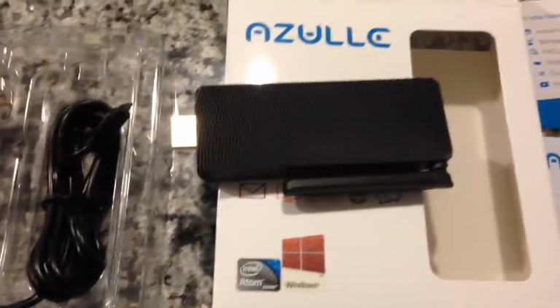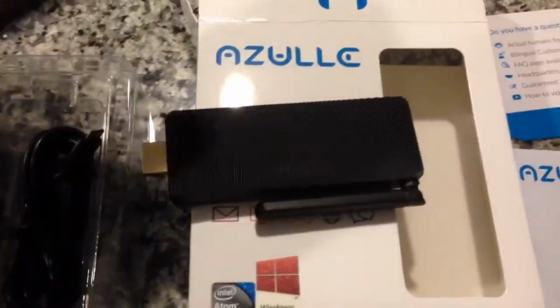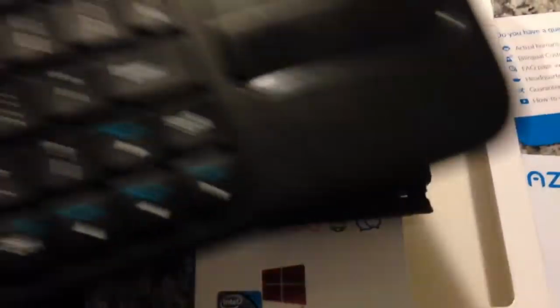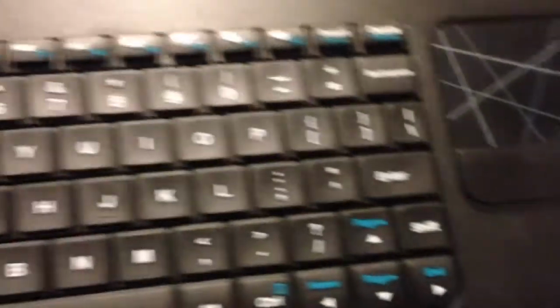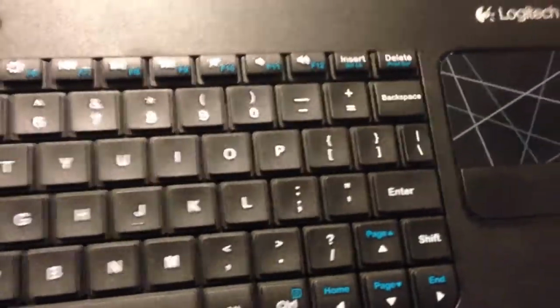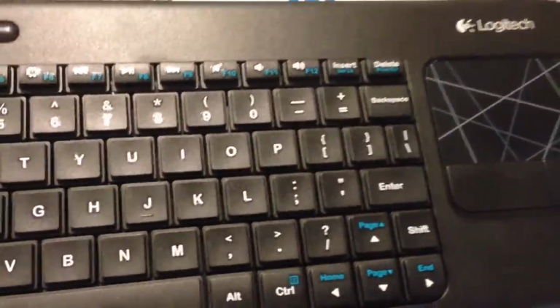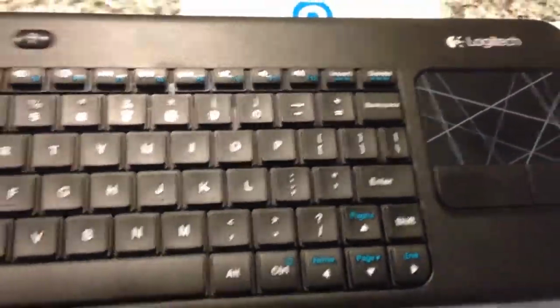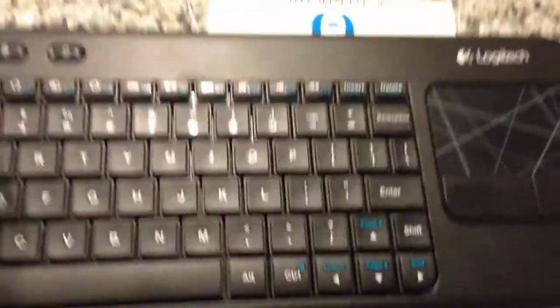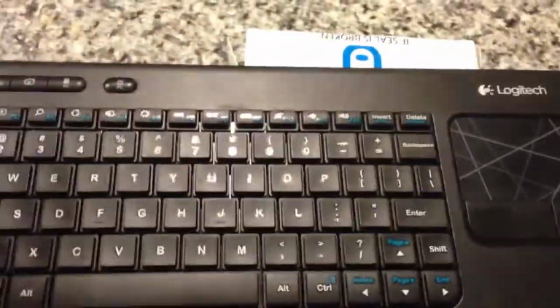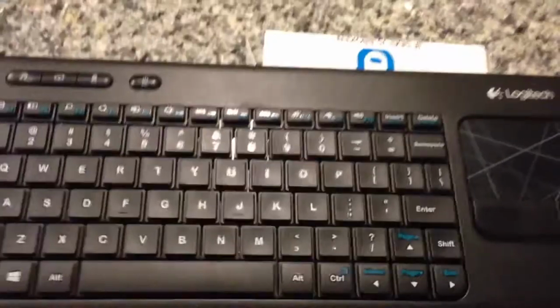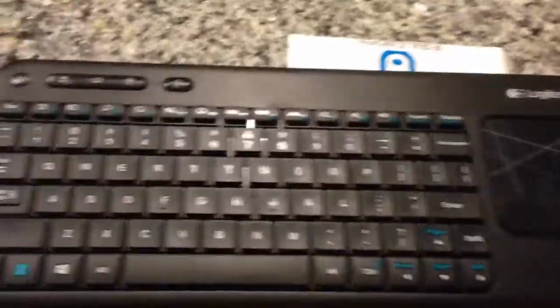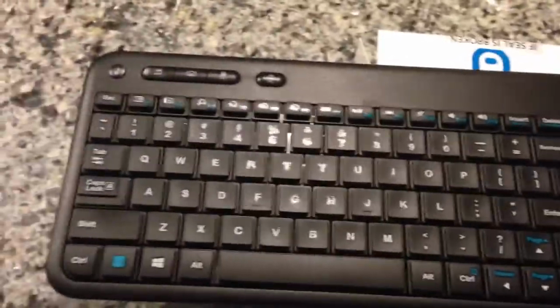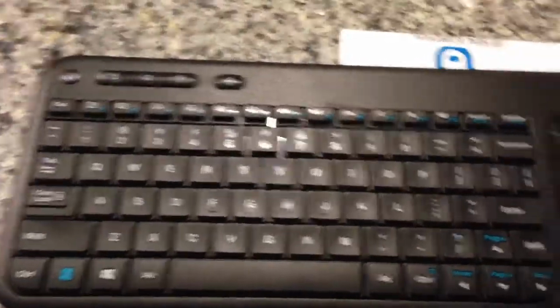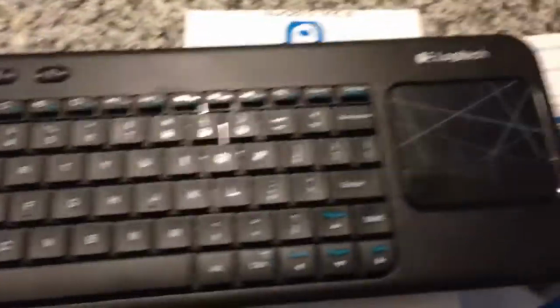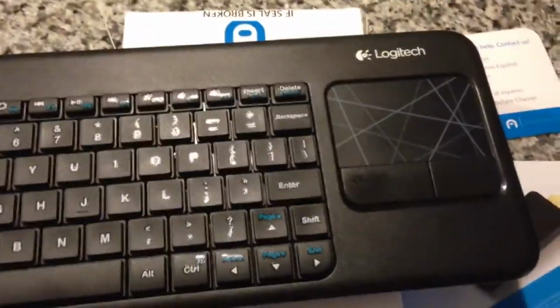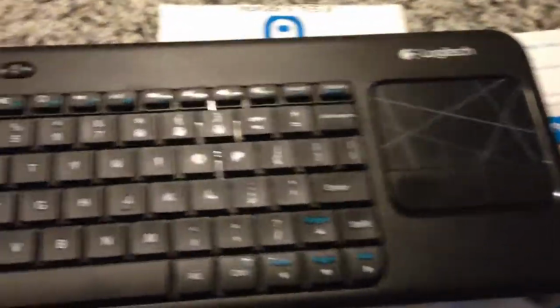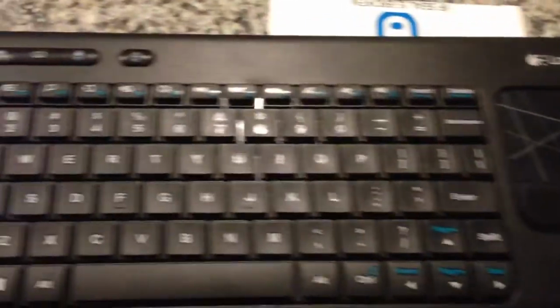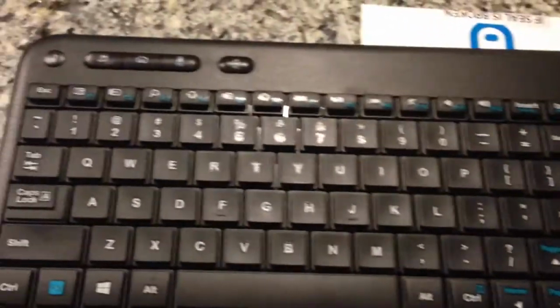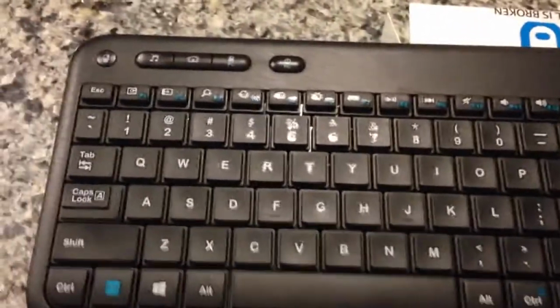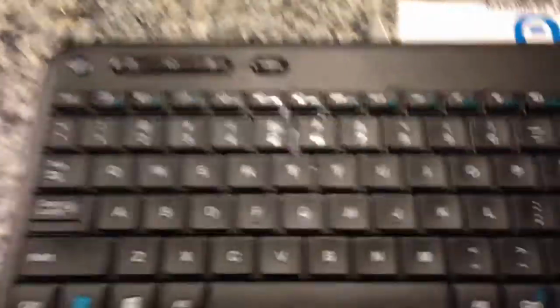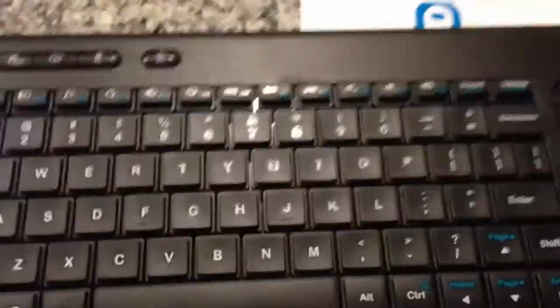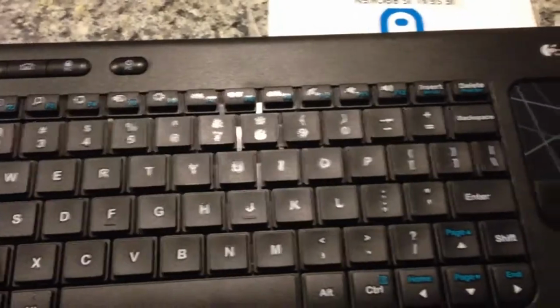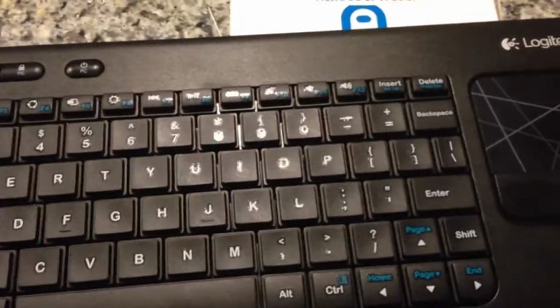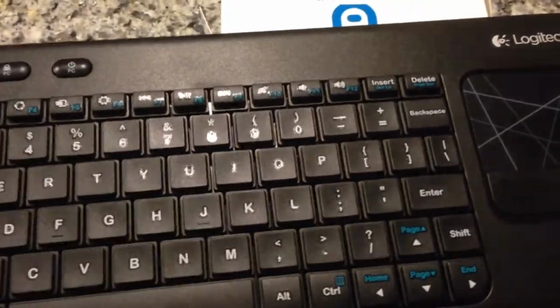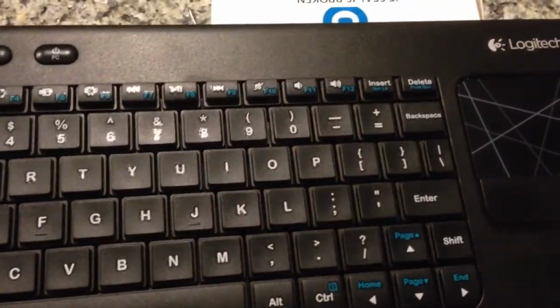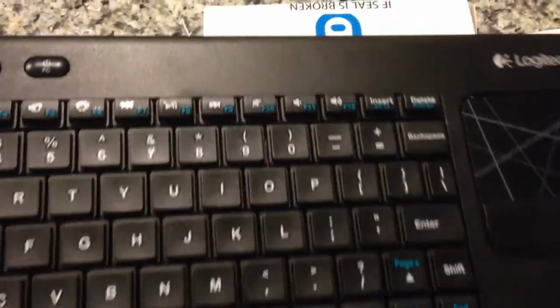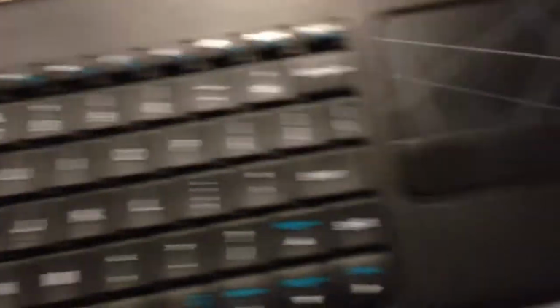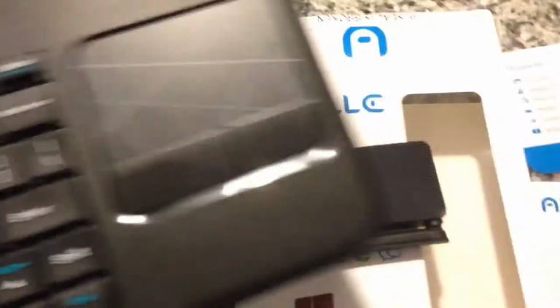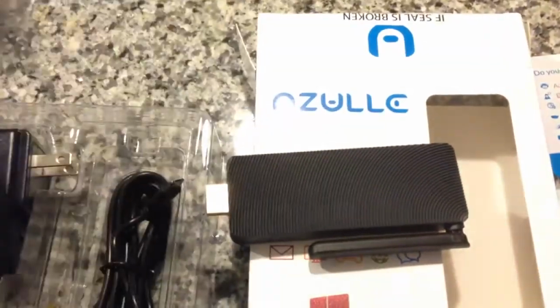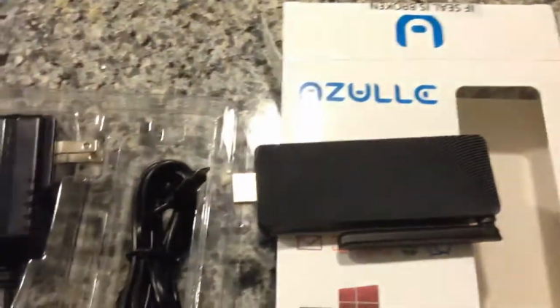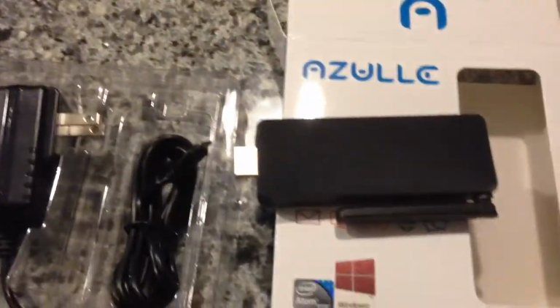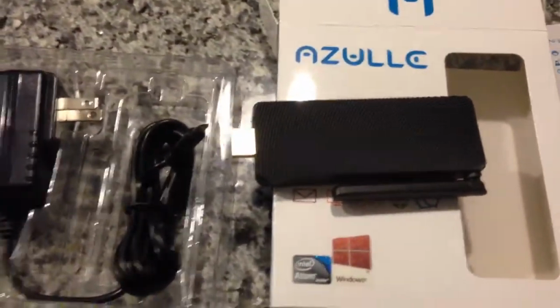This device also has built-in Bluetooth. However, I'm currently using one of these Logitech mouse and keyboard combinations, which uses a regular USB dongle to make the connection.